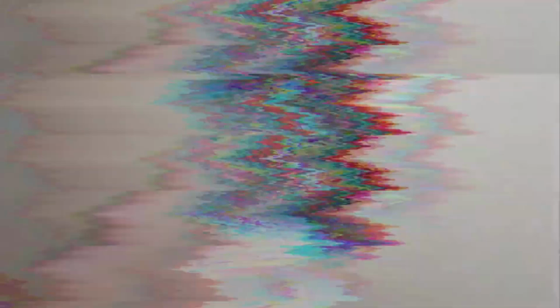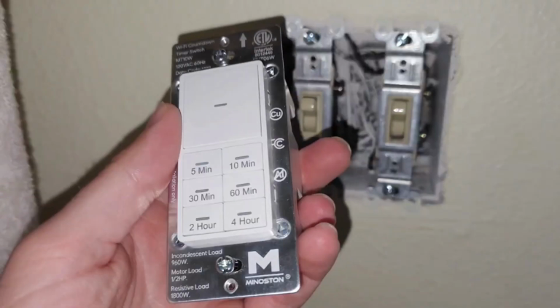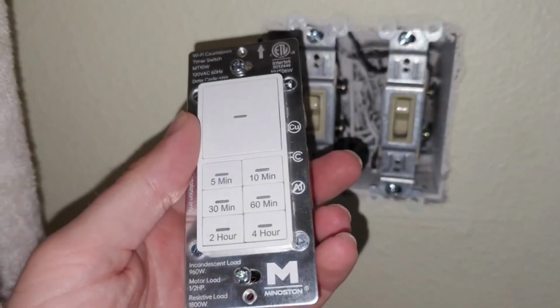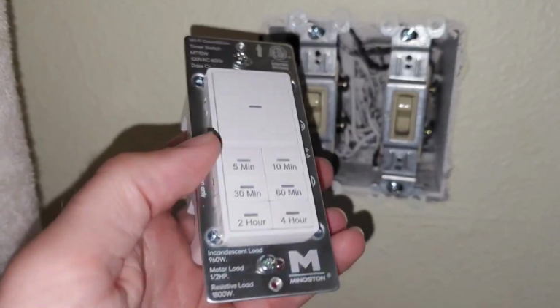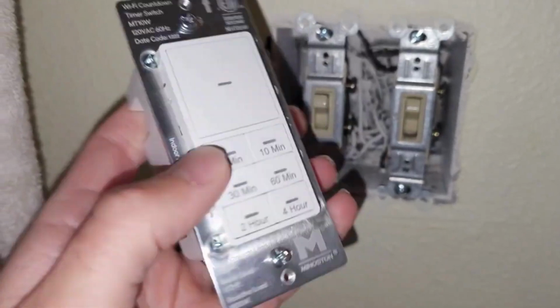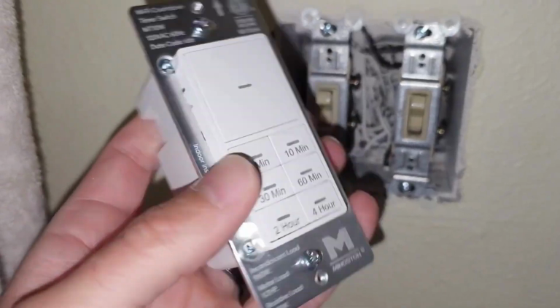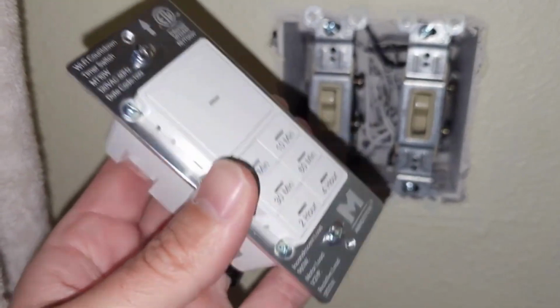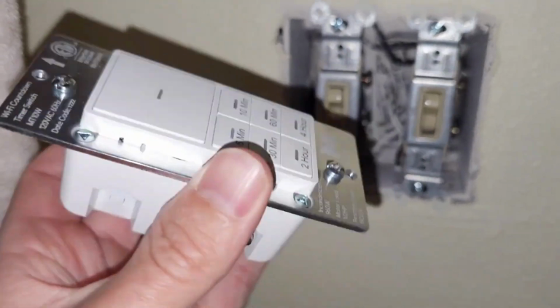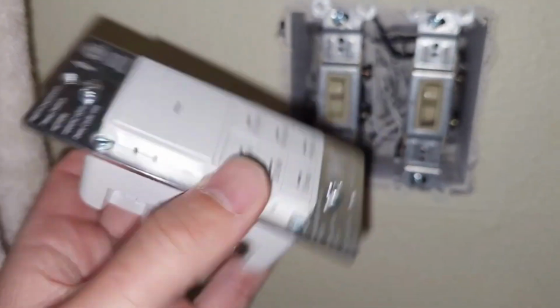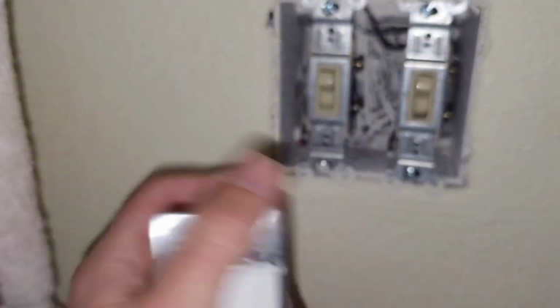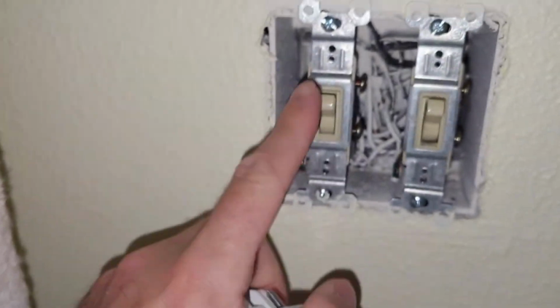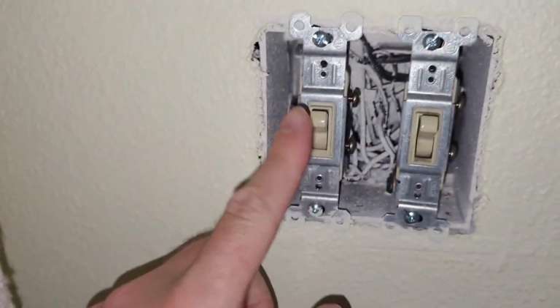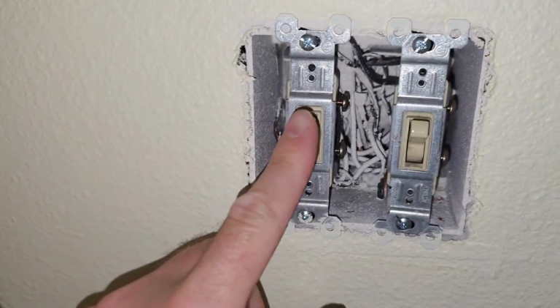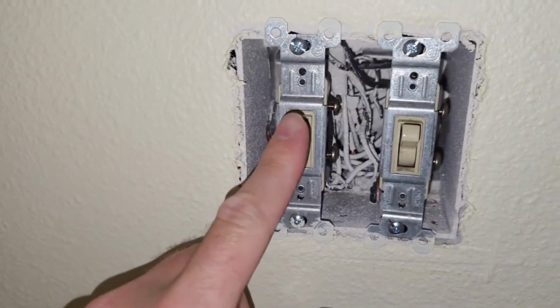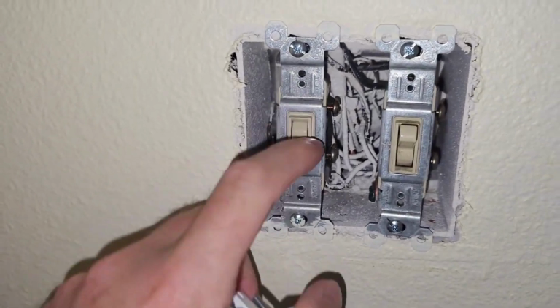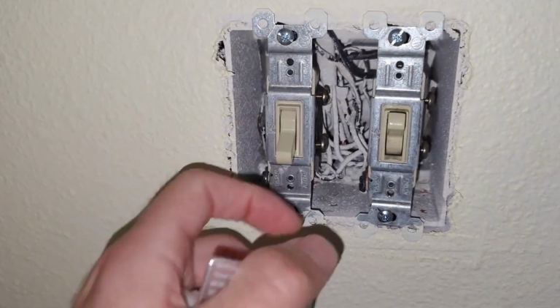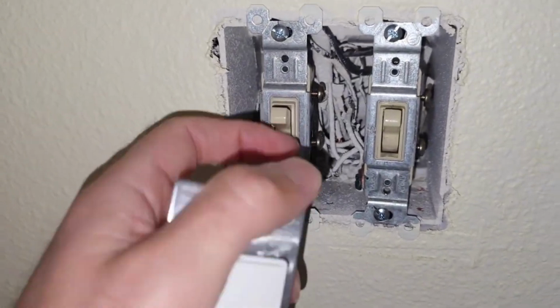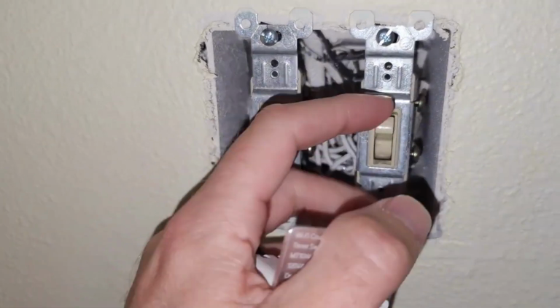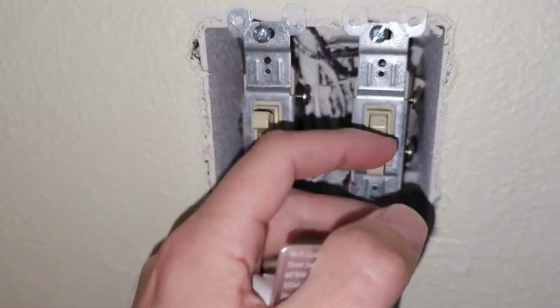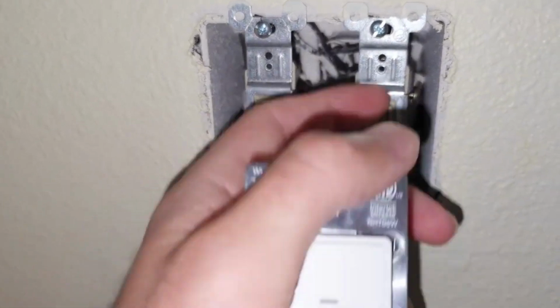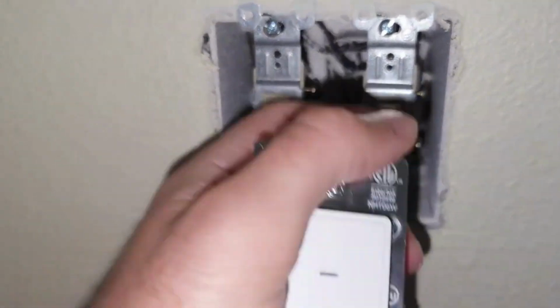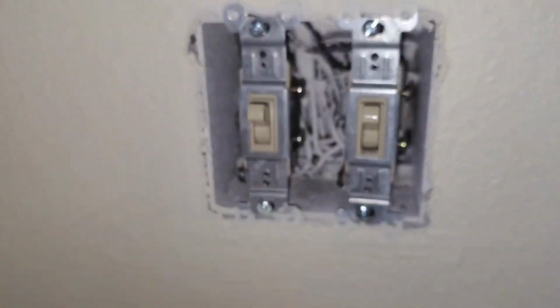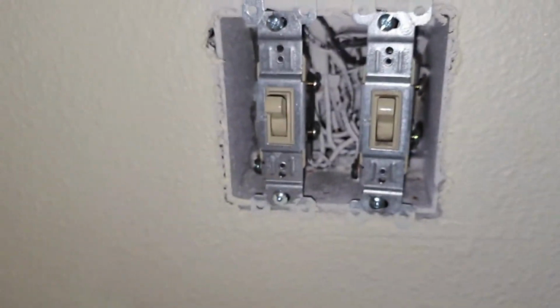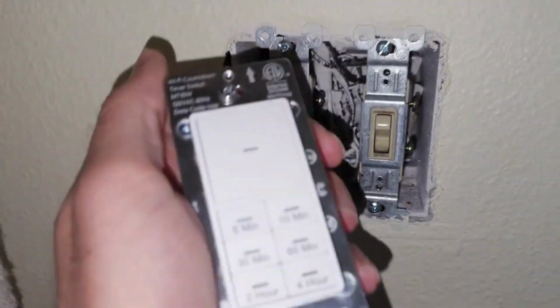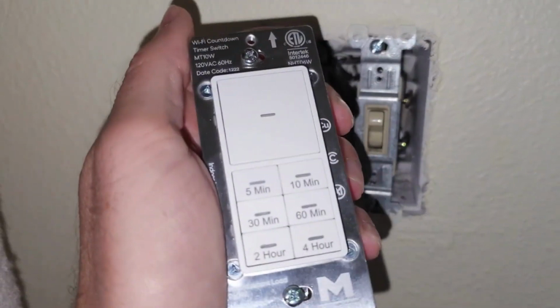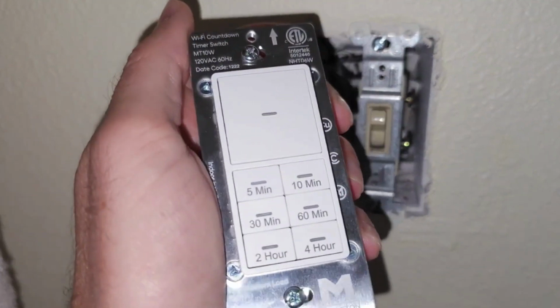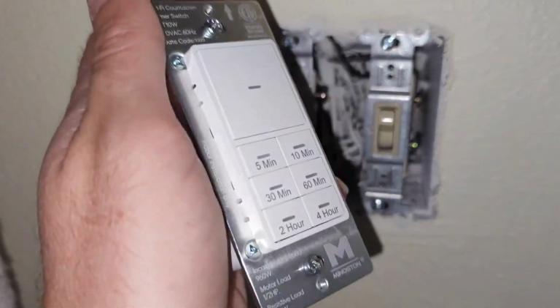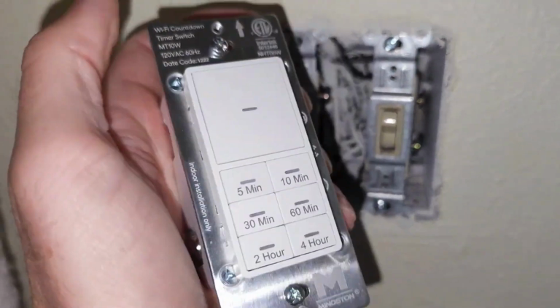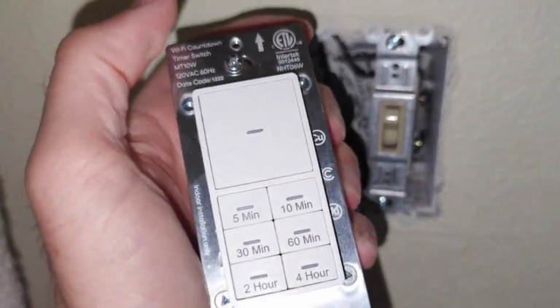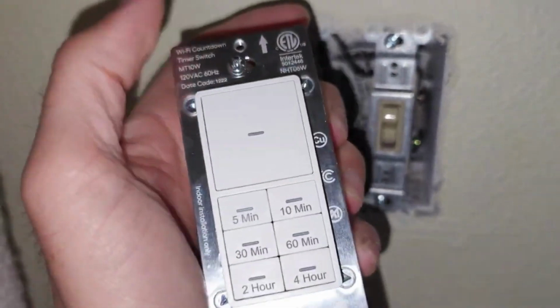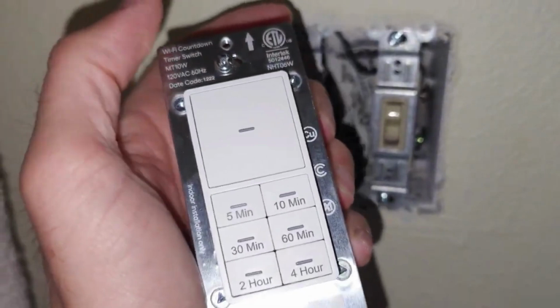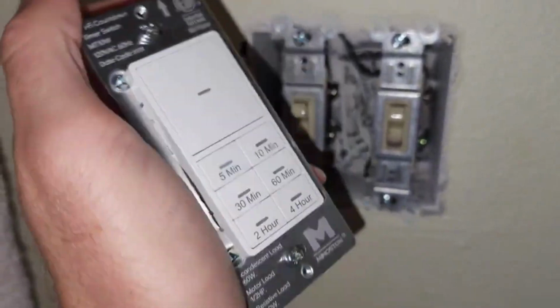One little tip: when you're switching from a standard light switch like these to something like that, you're gonna need a face plate for it.